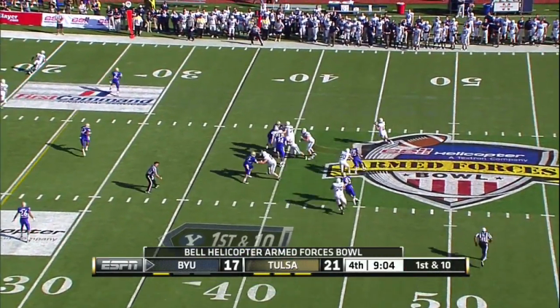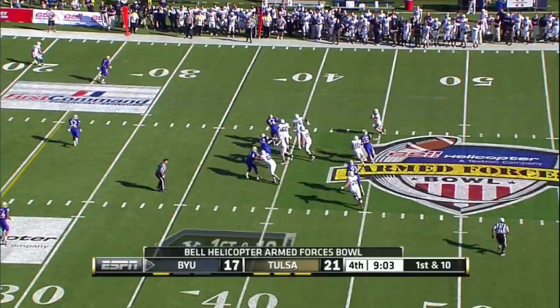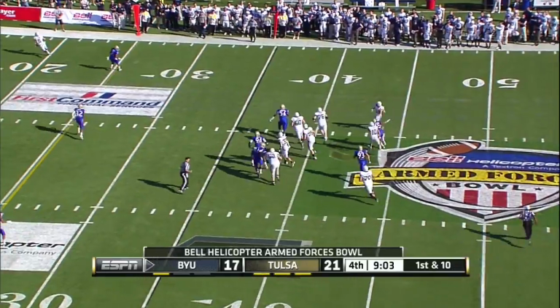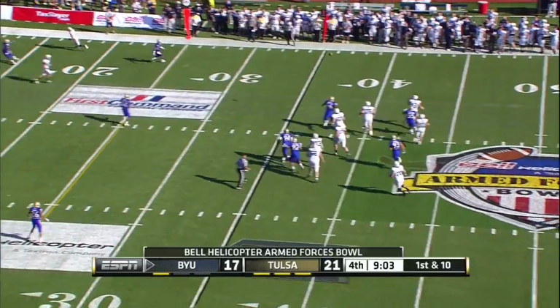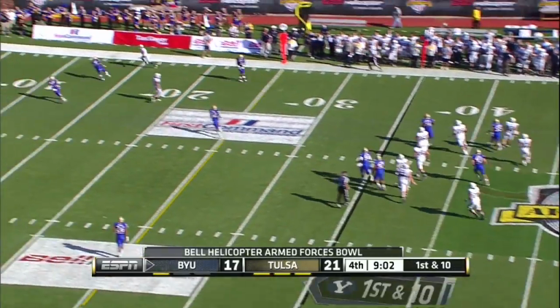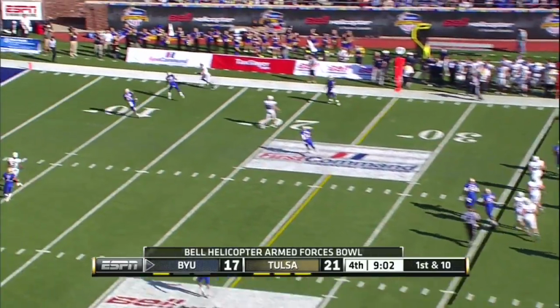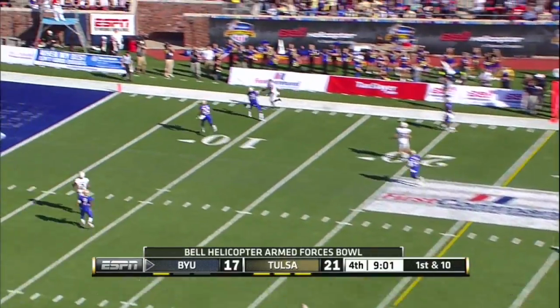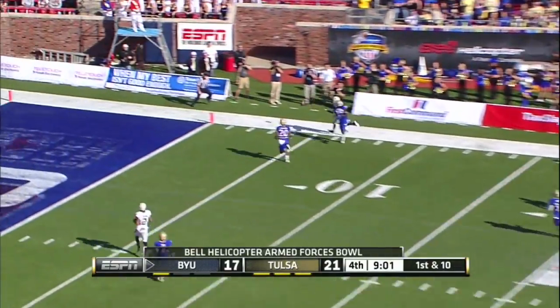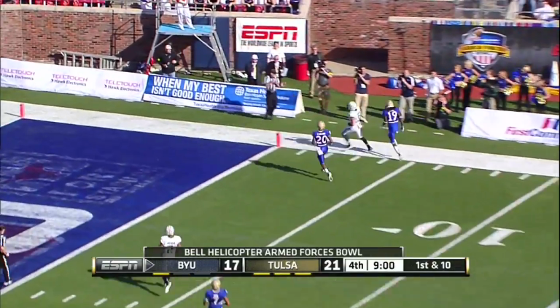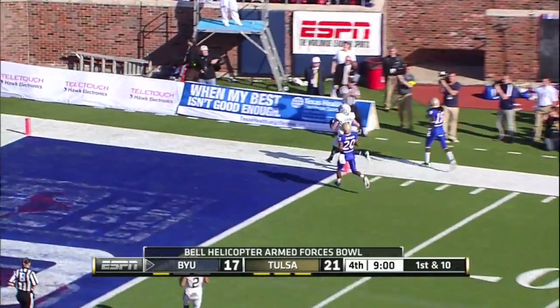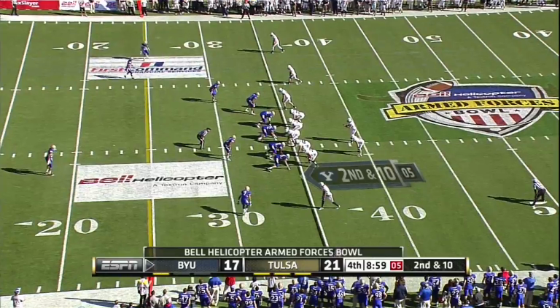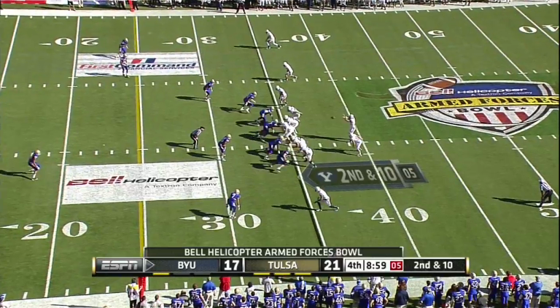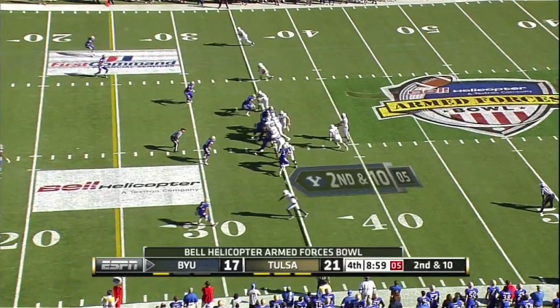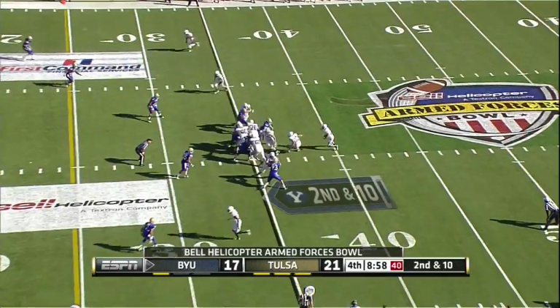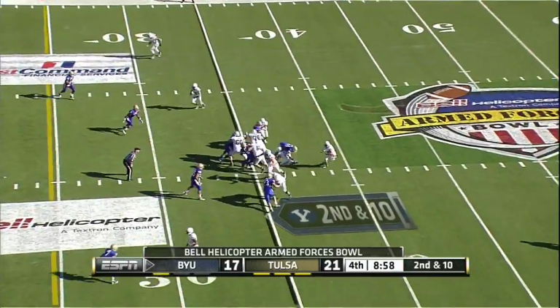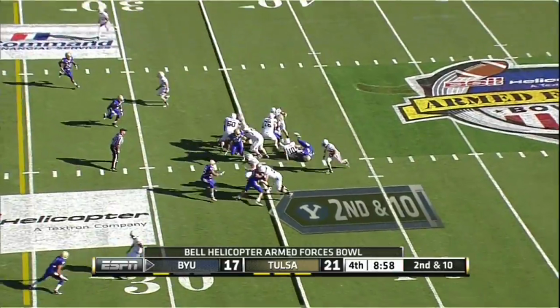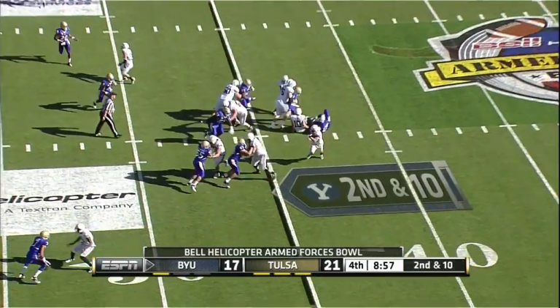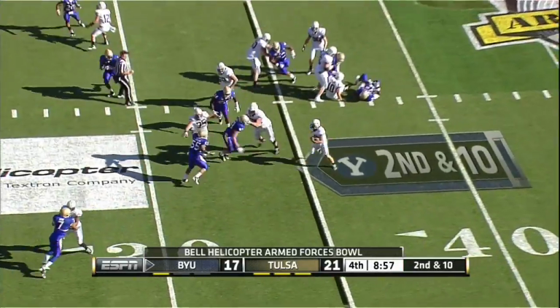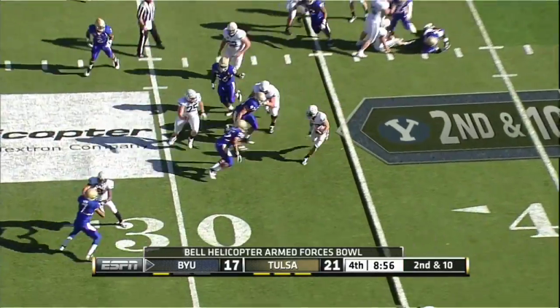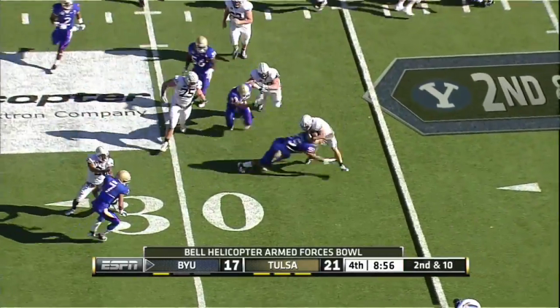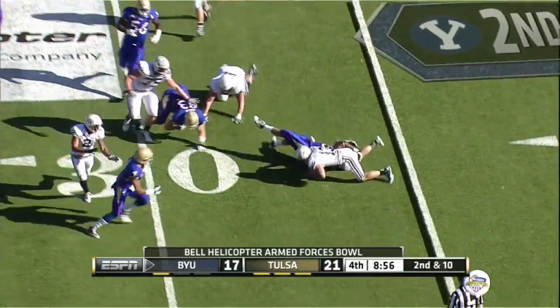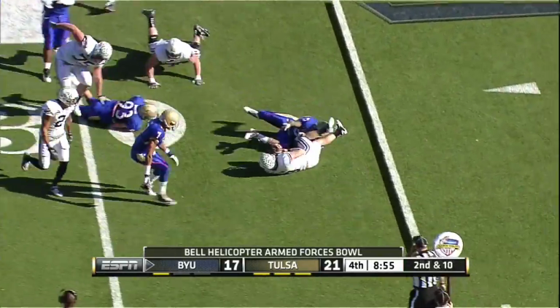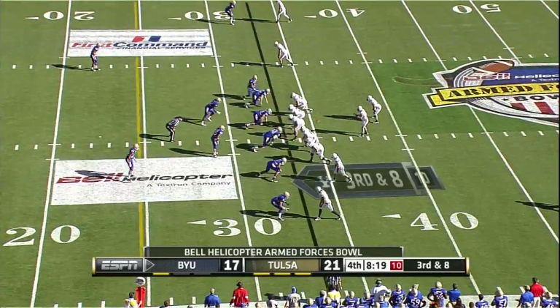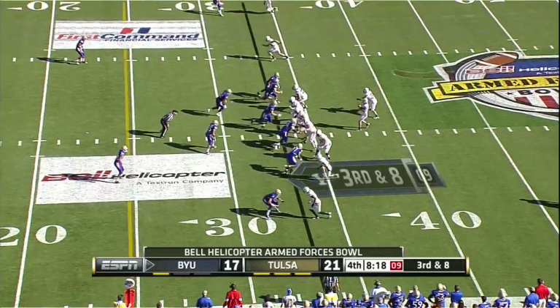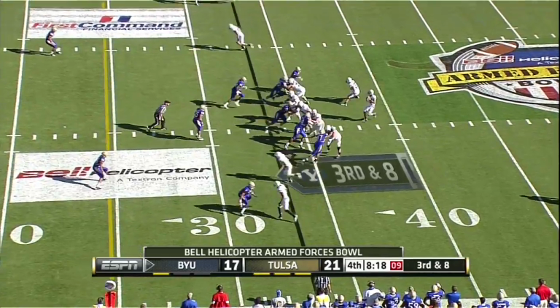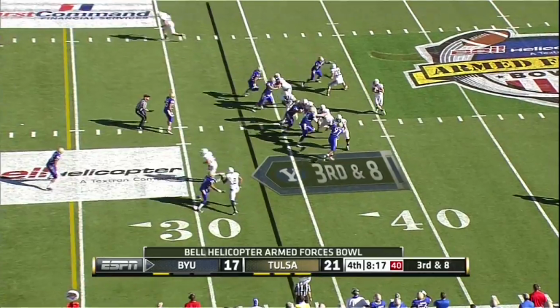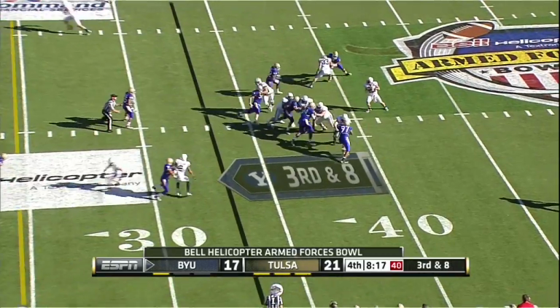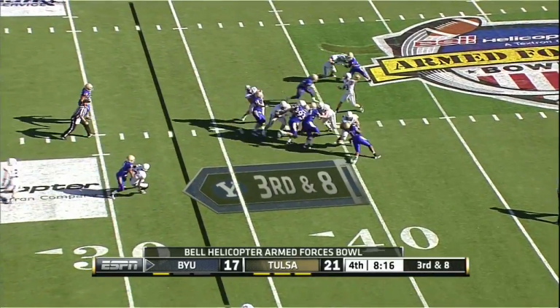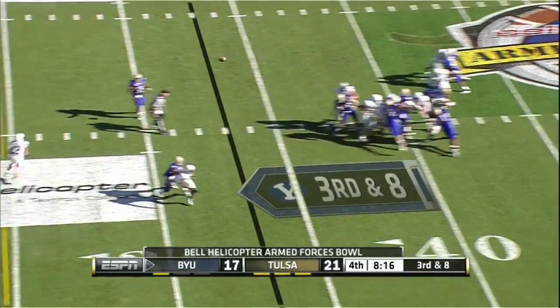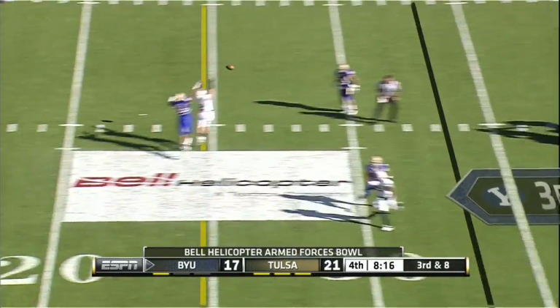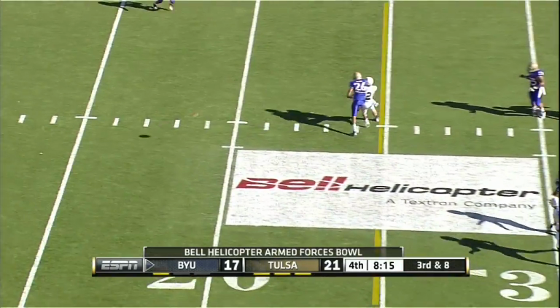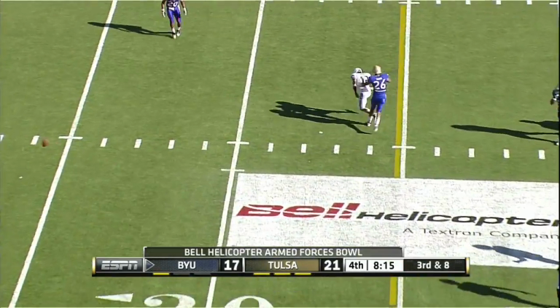Here's Nelson — rolls right, throws left. Pressure comes, Nelson hit over the middle.